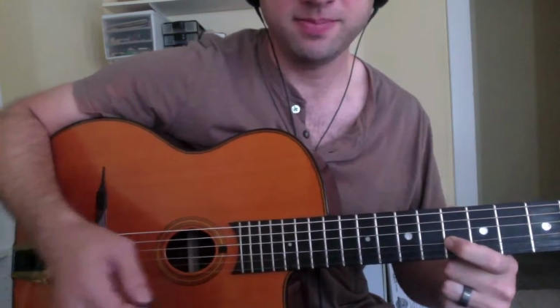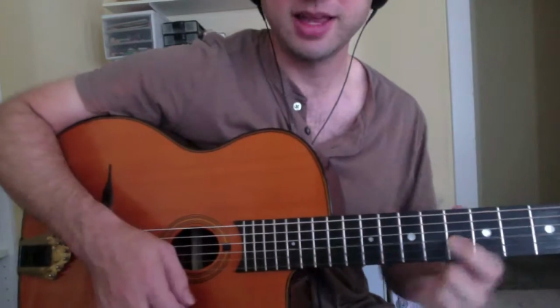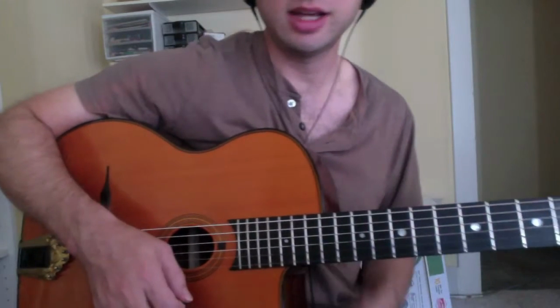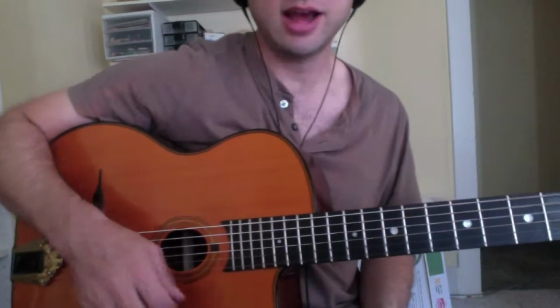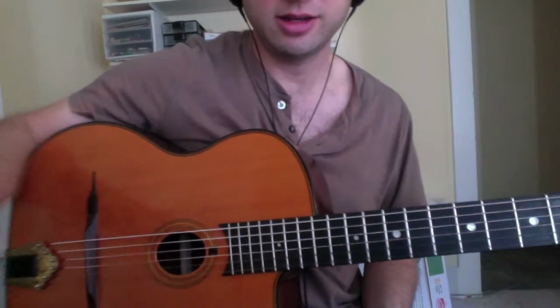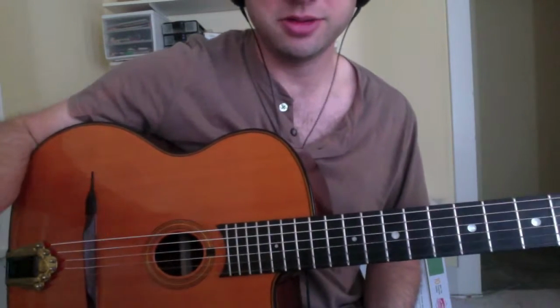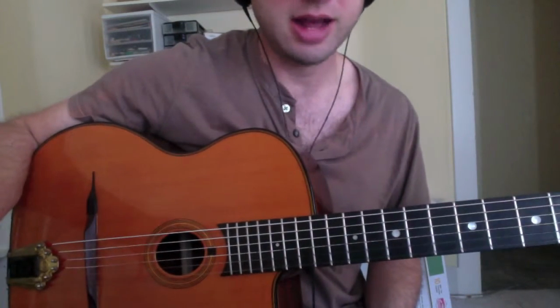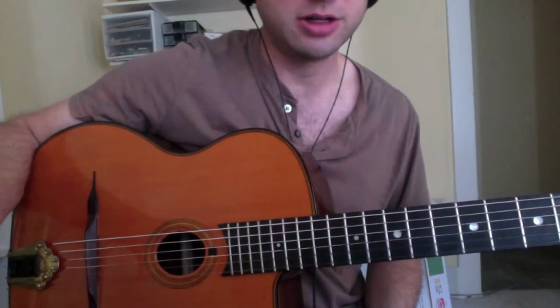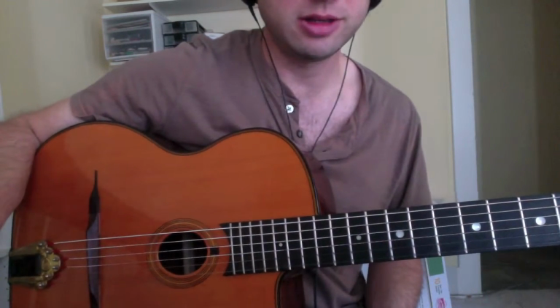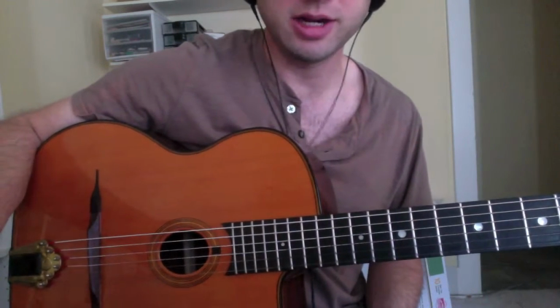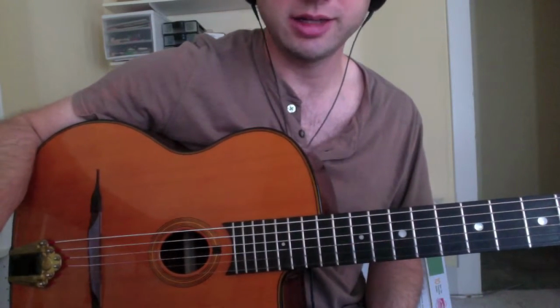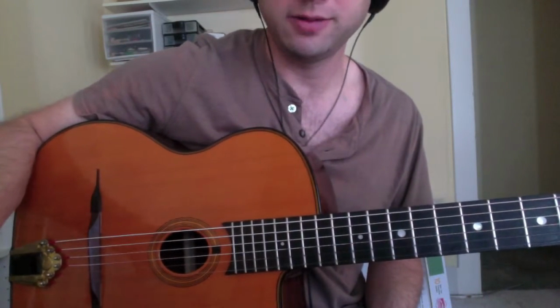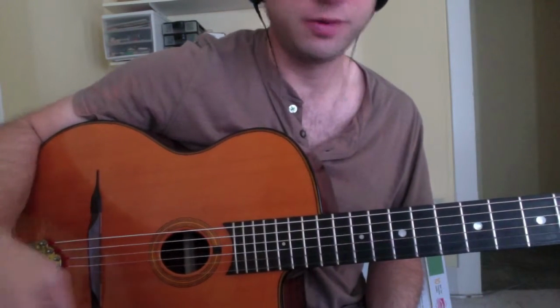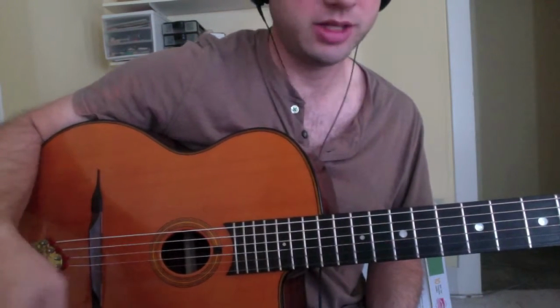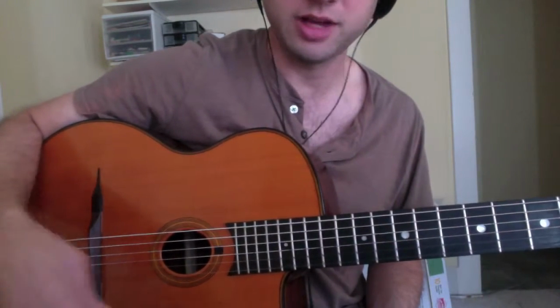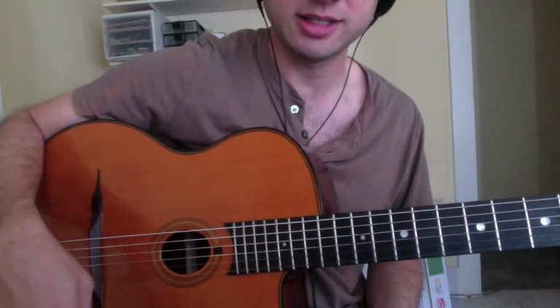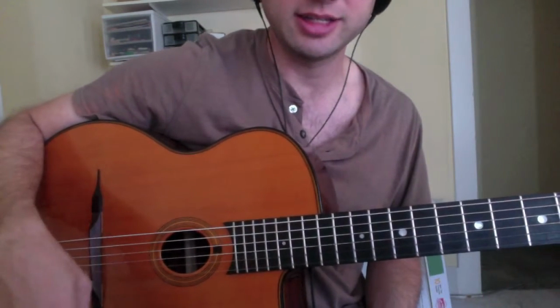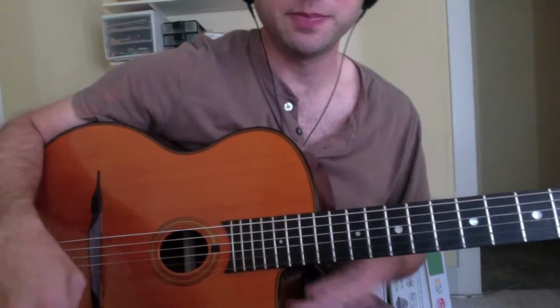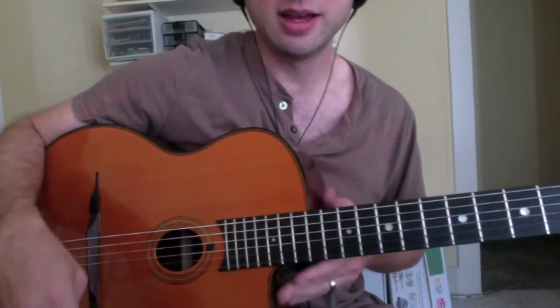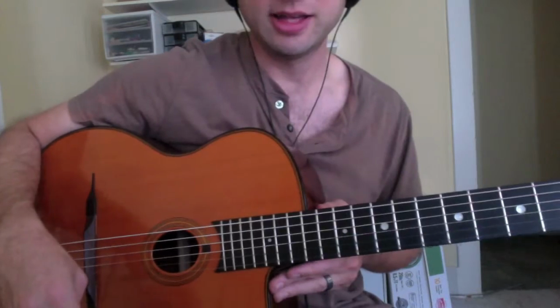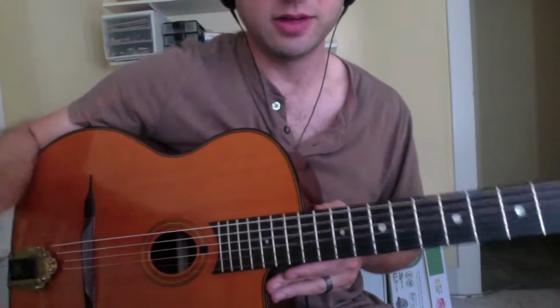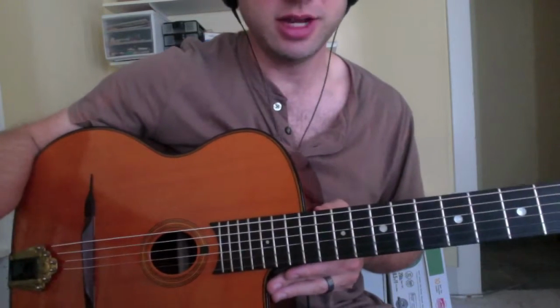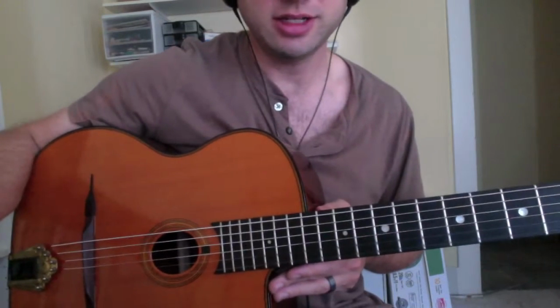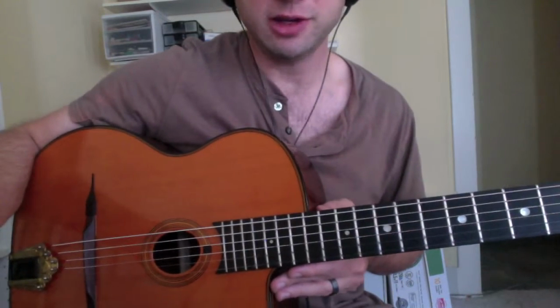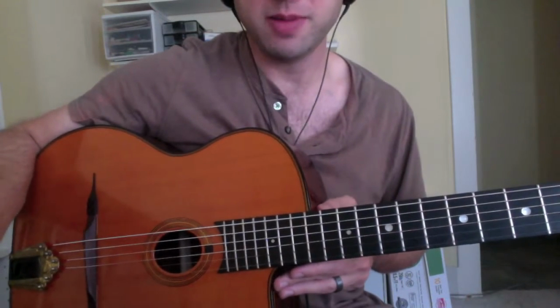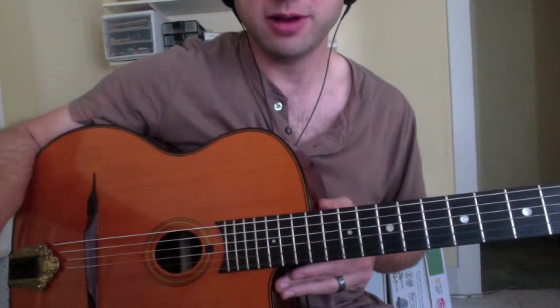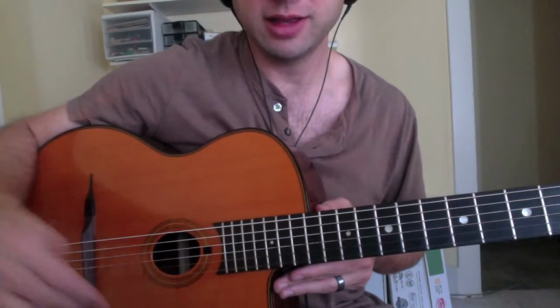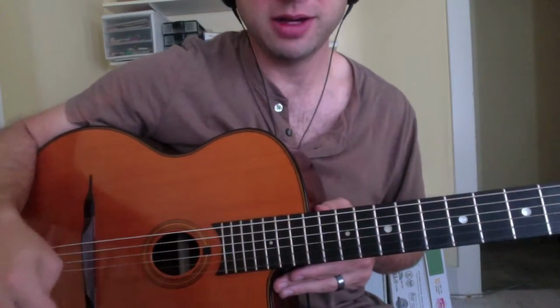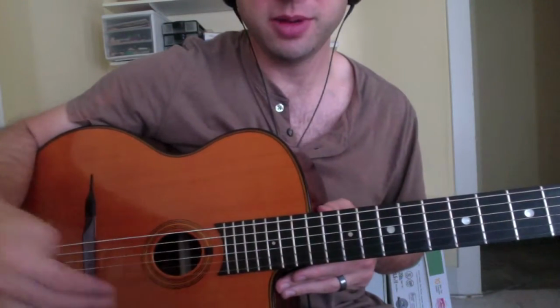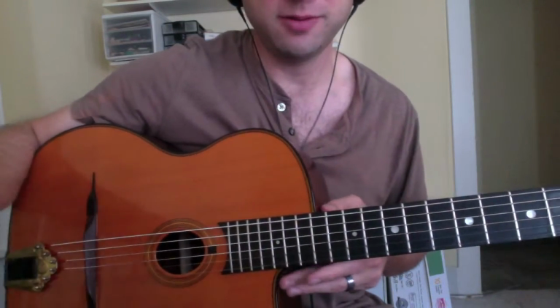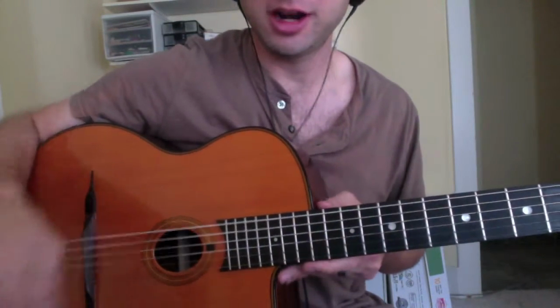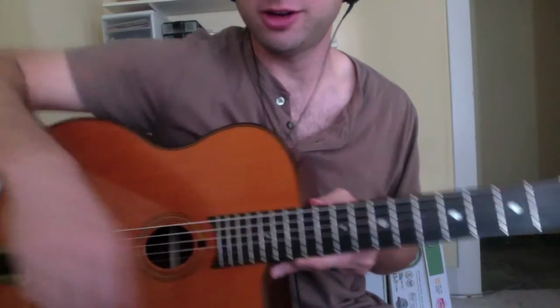Check it out — you can download the tablature and the notation. There are a few different ways you can play this lick, that's why I have the notation. So if you don't like my fingering, let me know, but you can figure it out your own way.